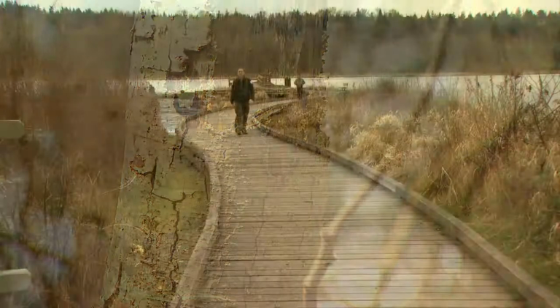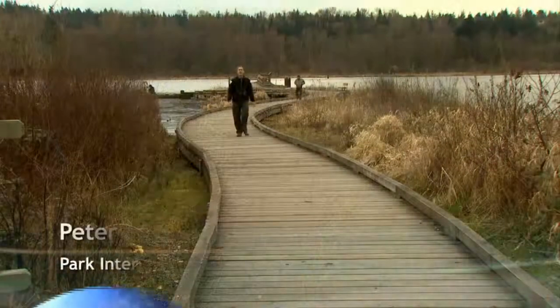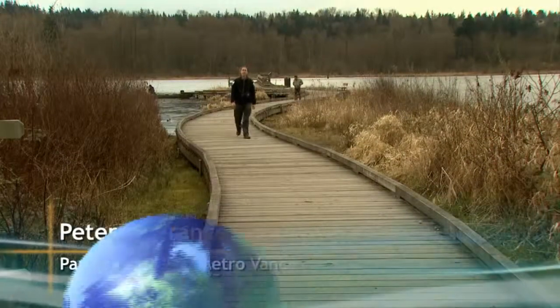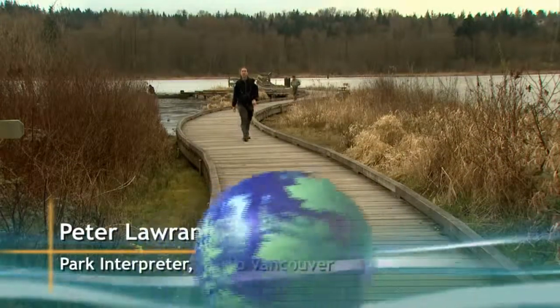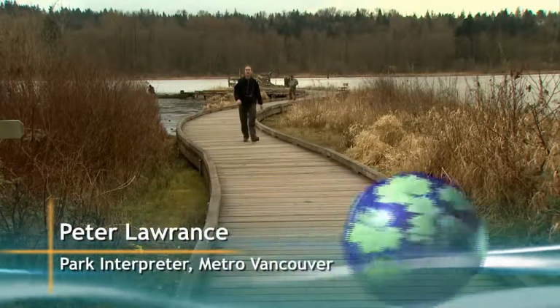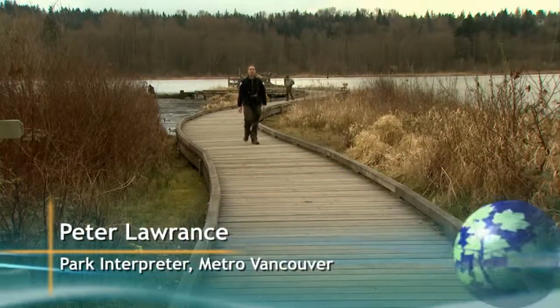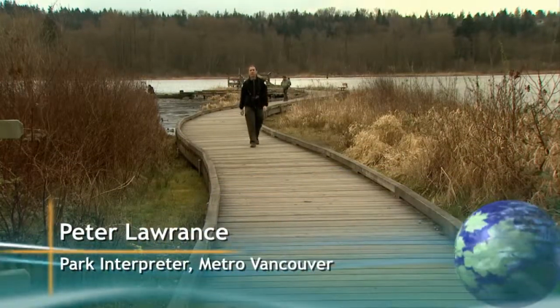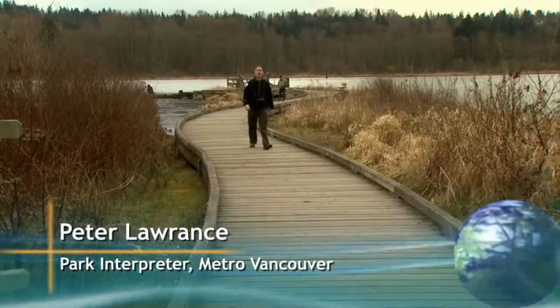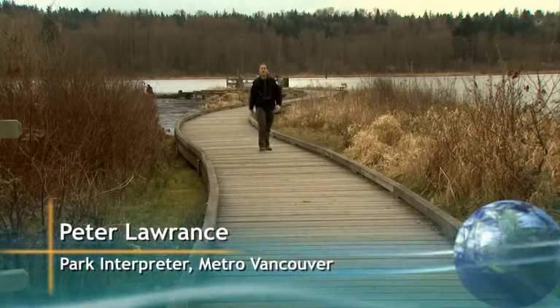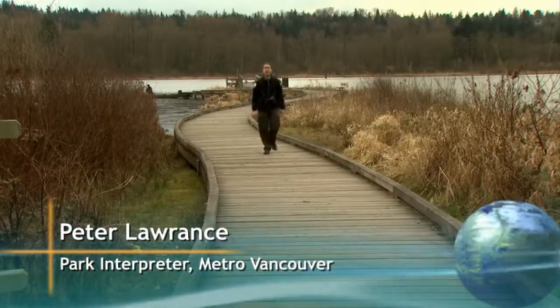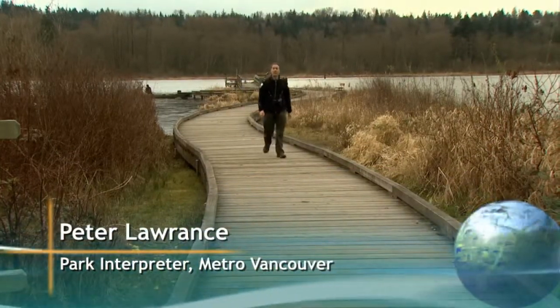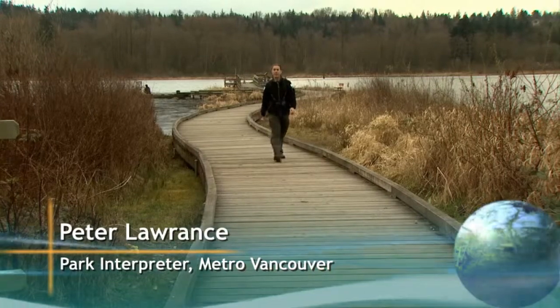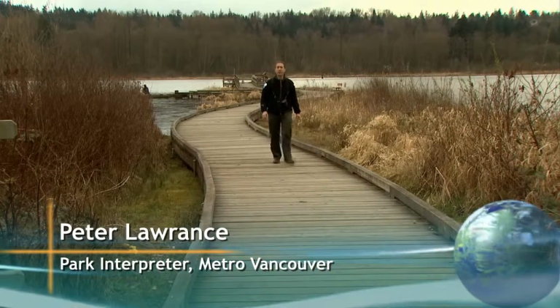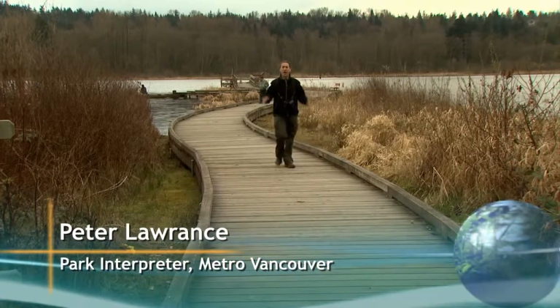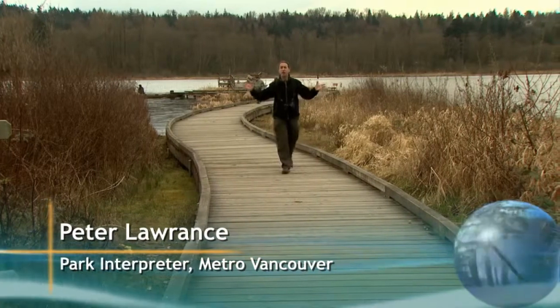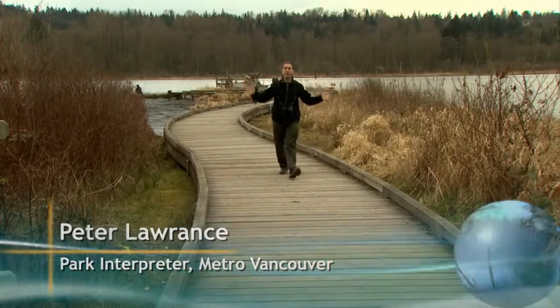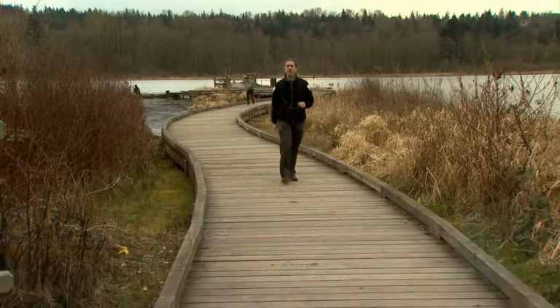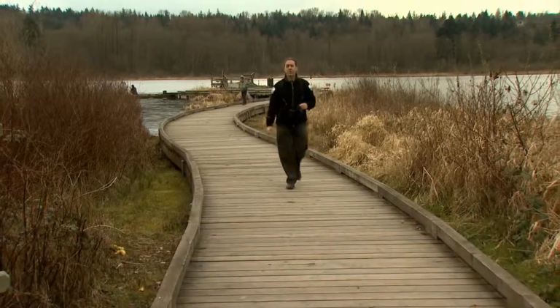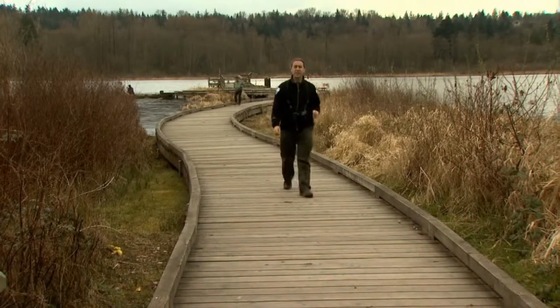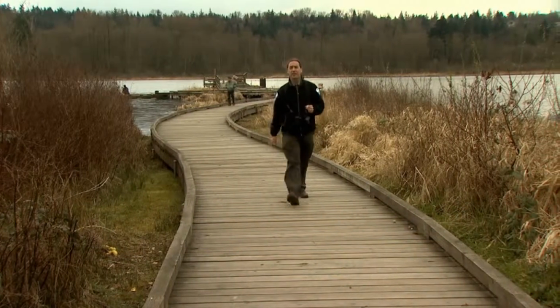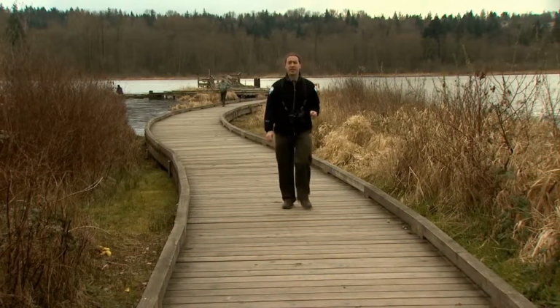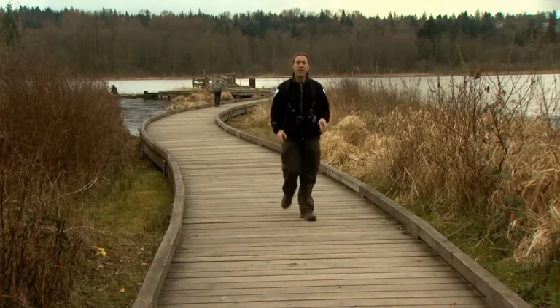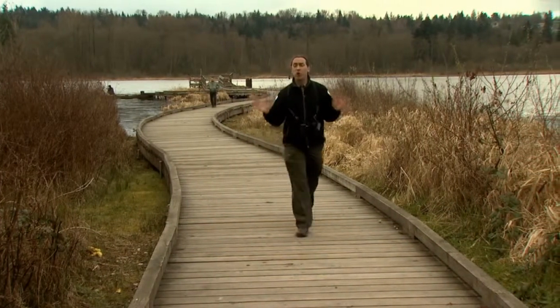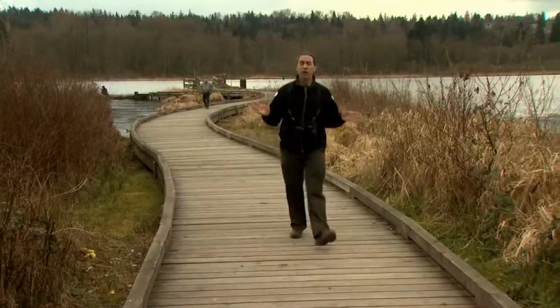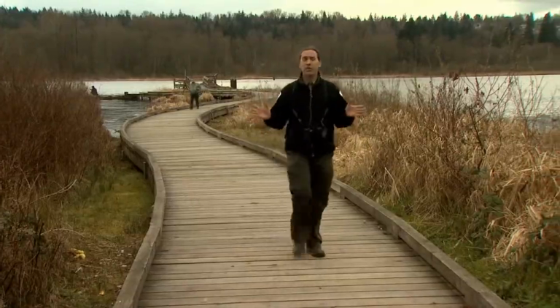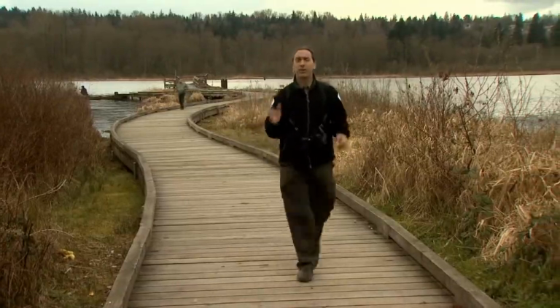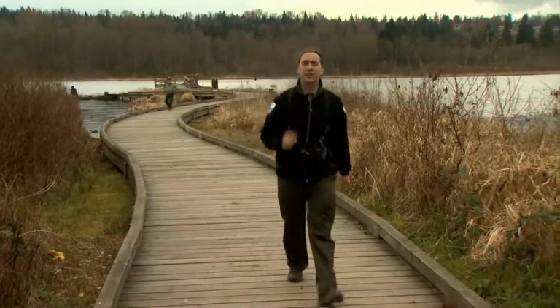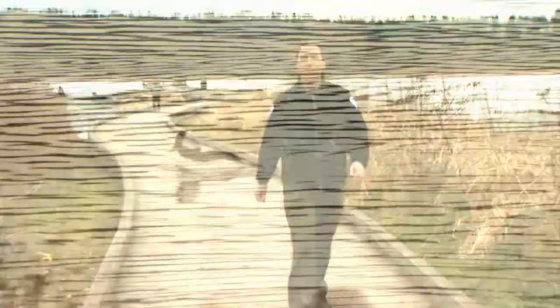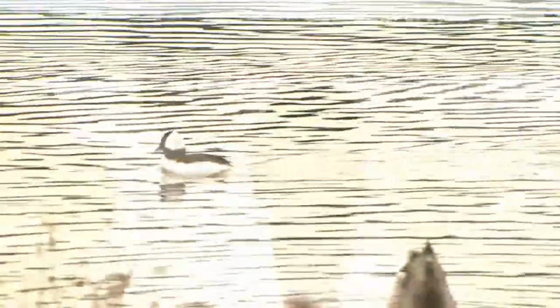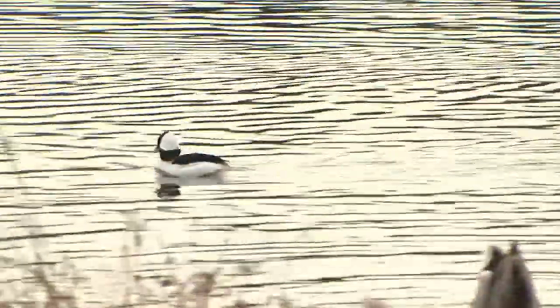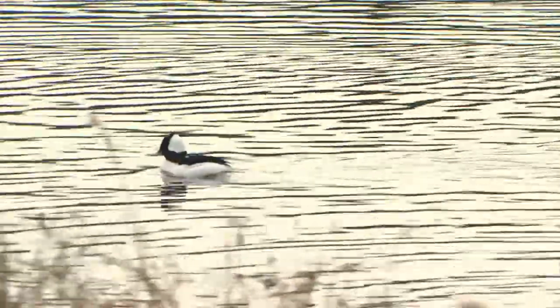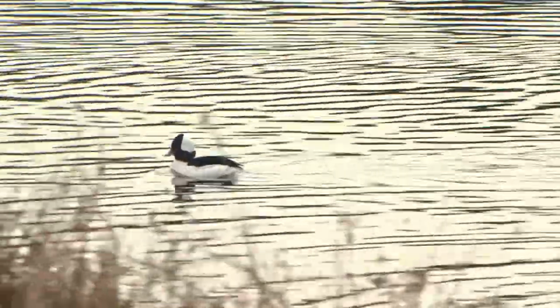Hi, I'm Peter Lawrence, Park Interpreter for Metro Vancouver. And today I'm at Burnaby Lake Regional Park, a huge and diverse green space right in the middle of the city. There are no condos here, but the park does provide housing for thousands of creatures.